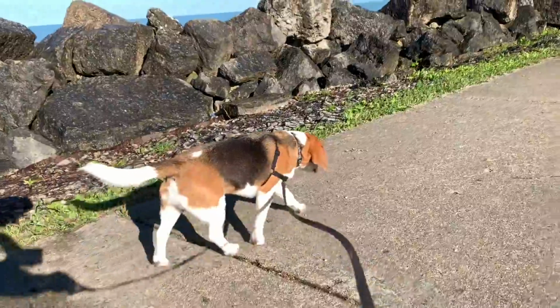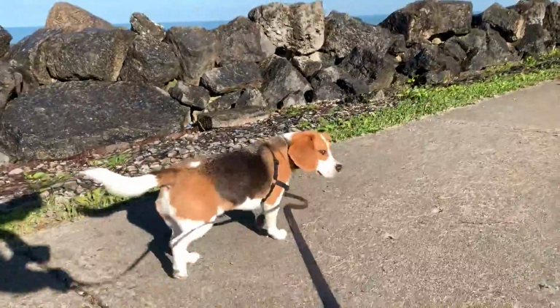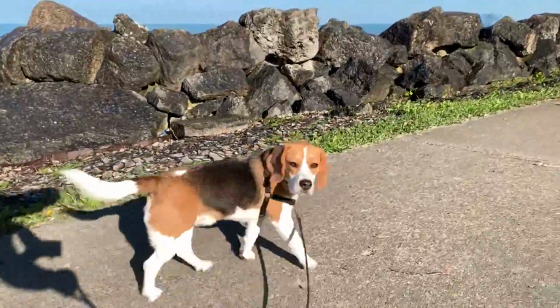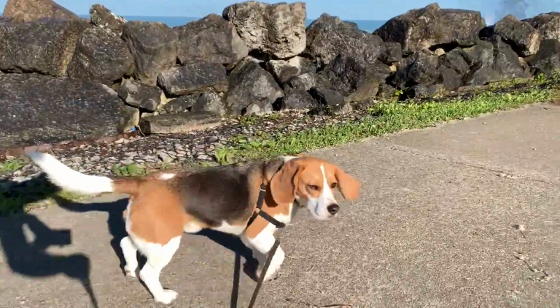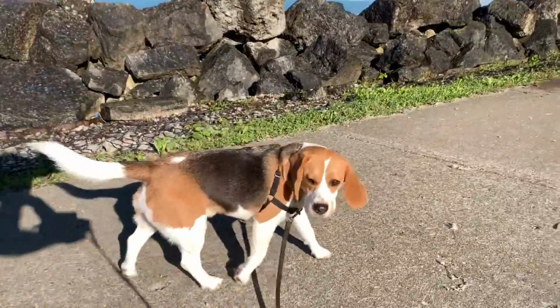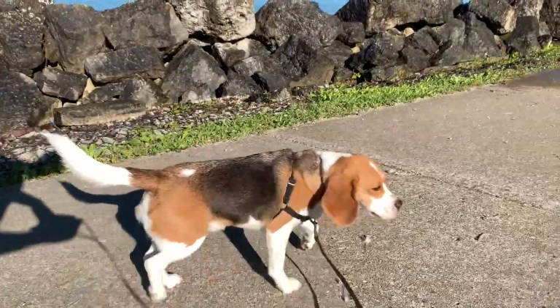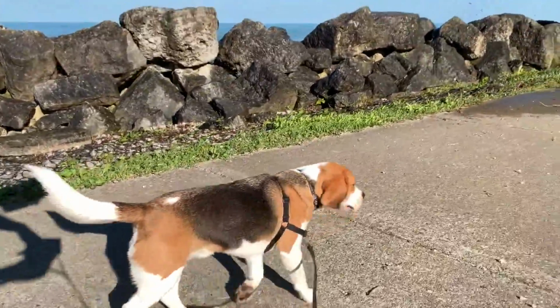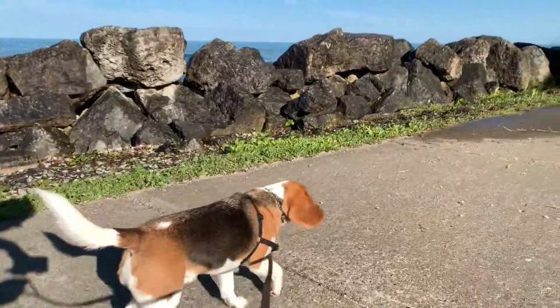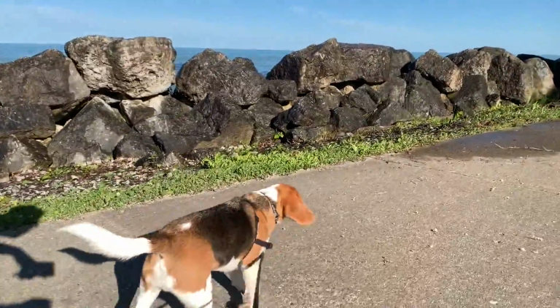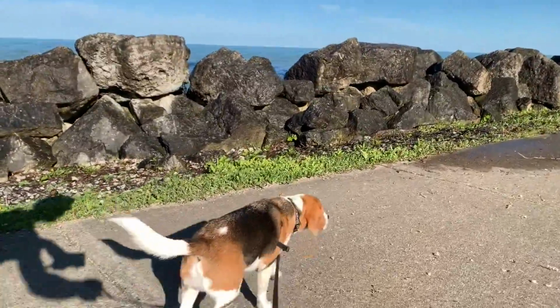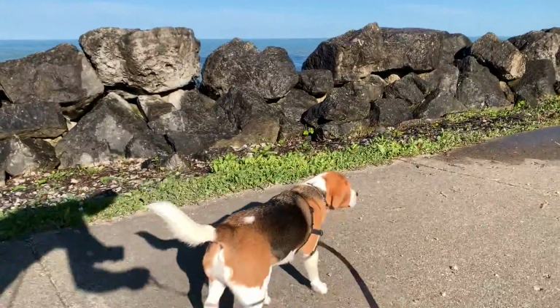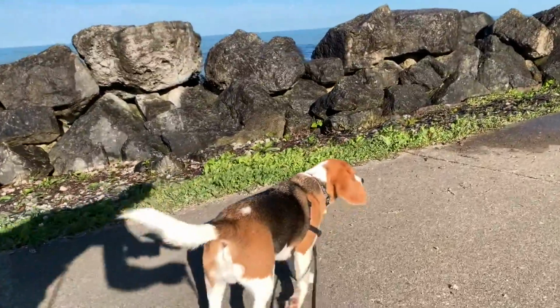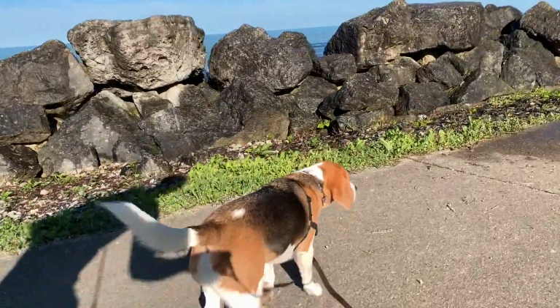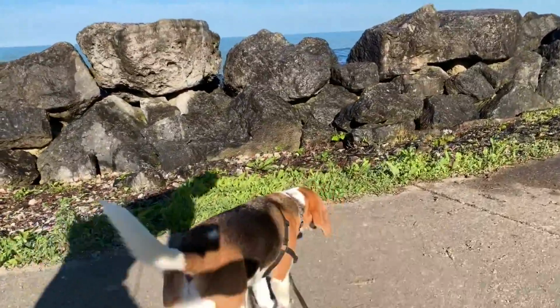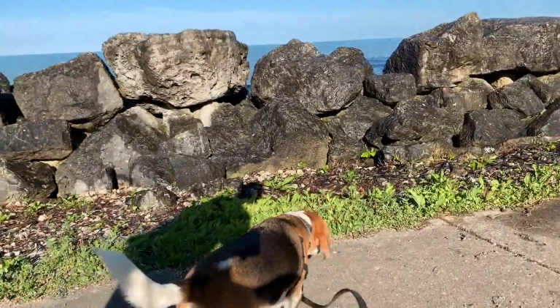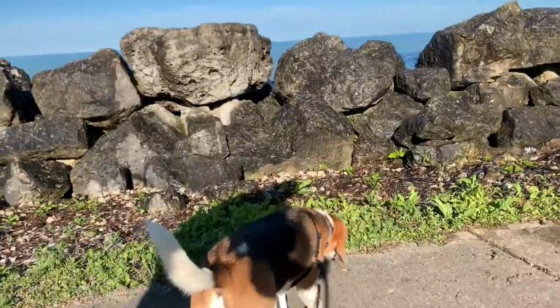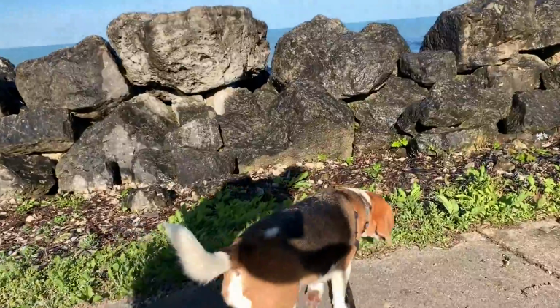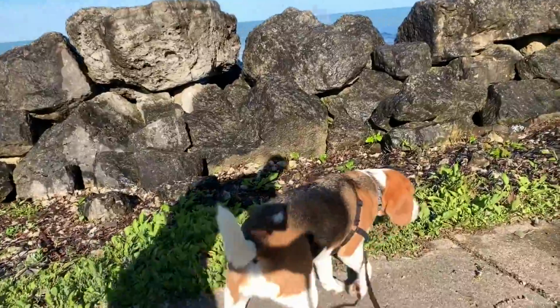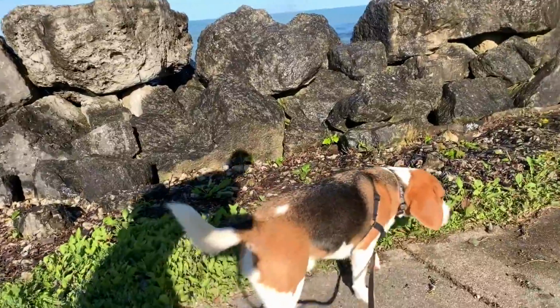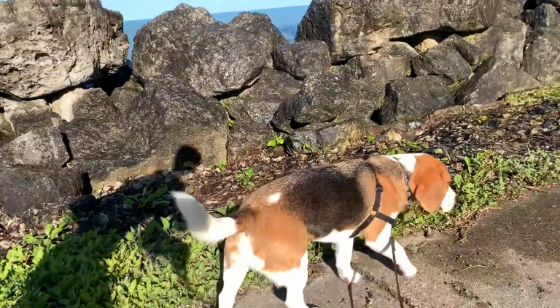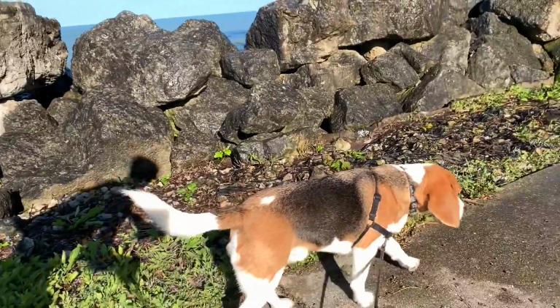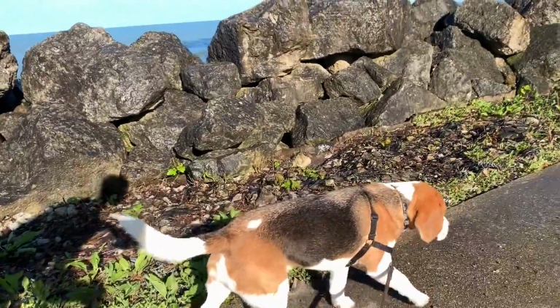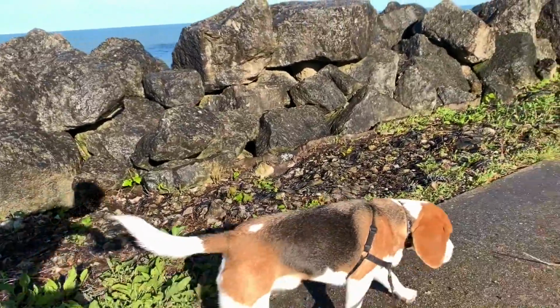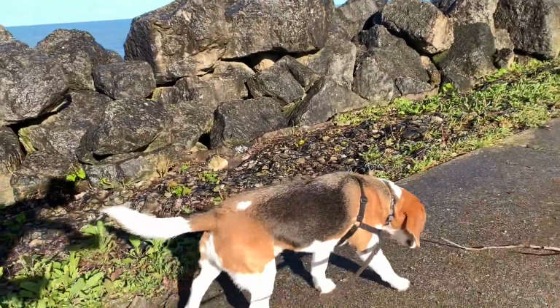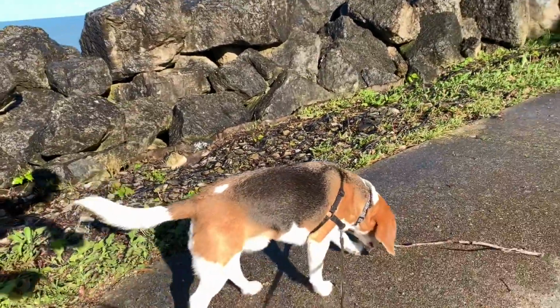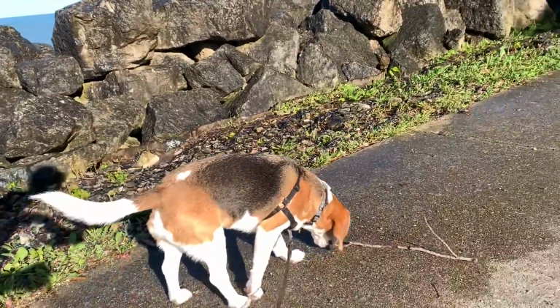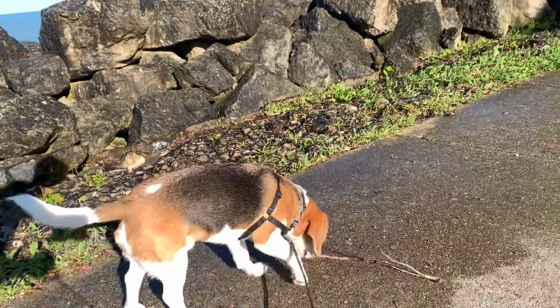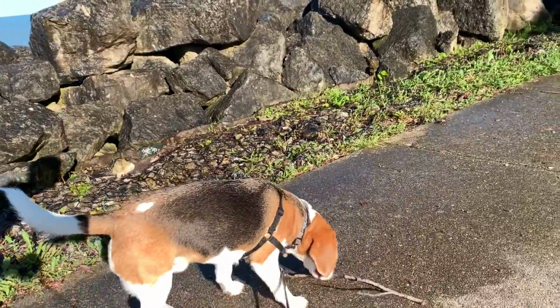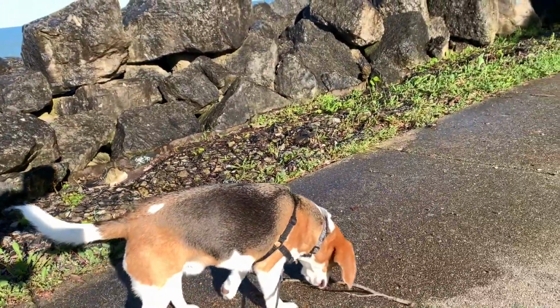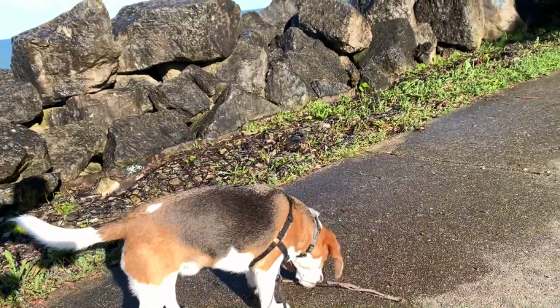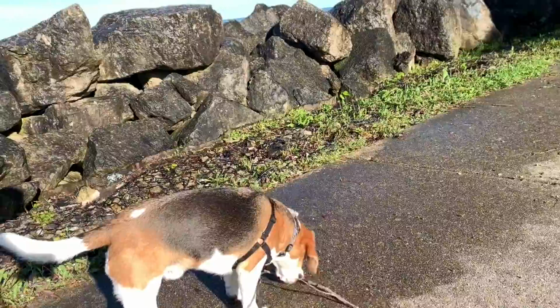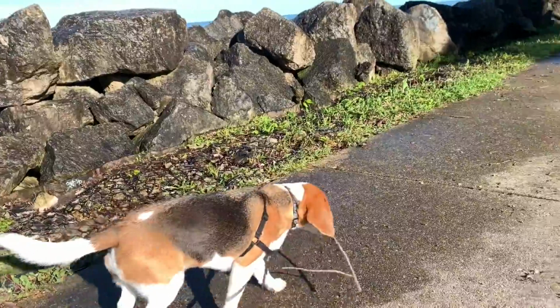Hey, all of our fans. Today we are at Lake Michigan and the waves are really rough today.